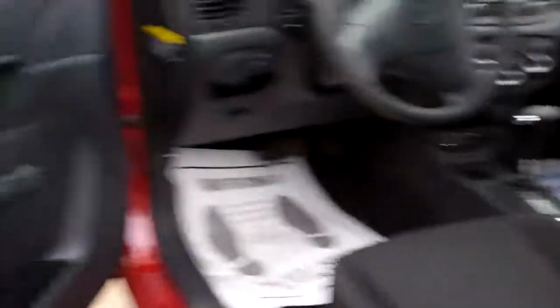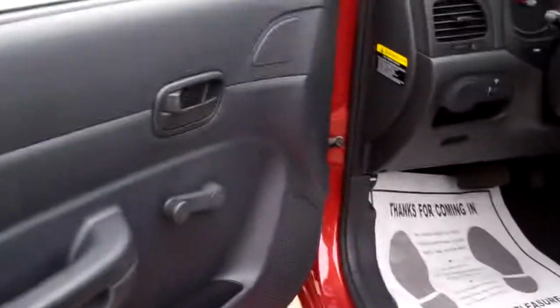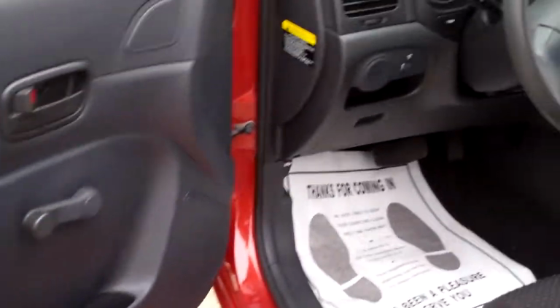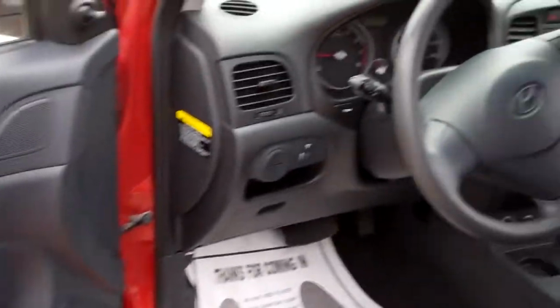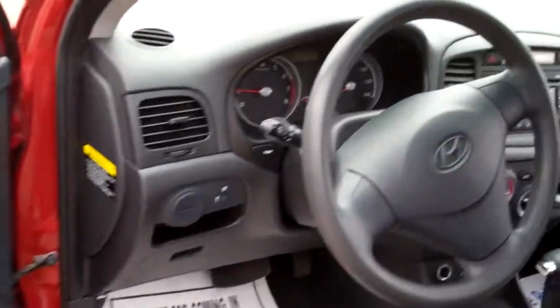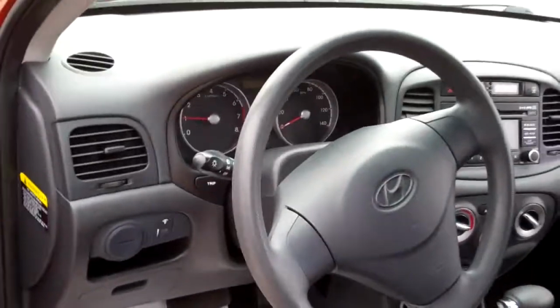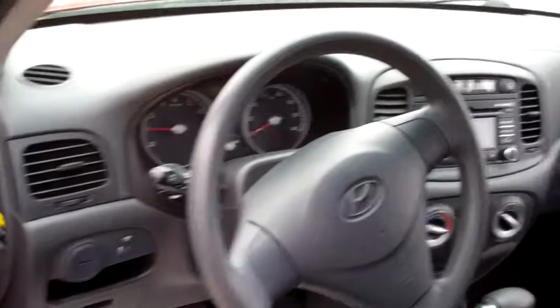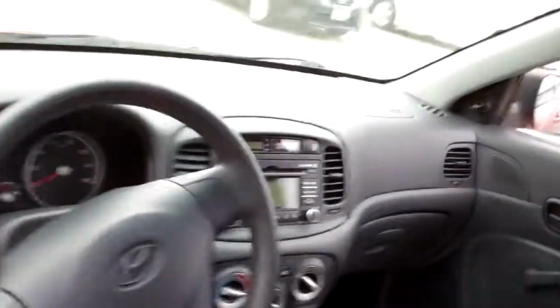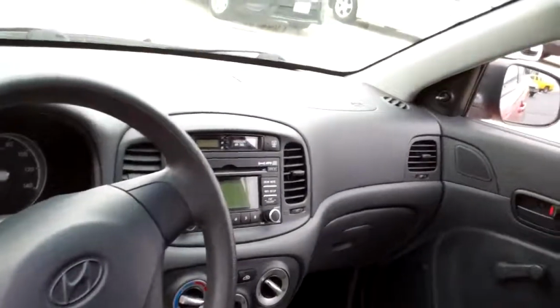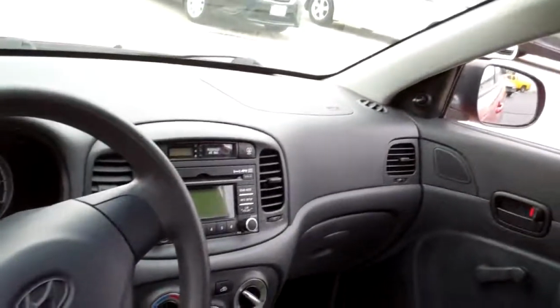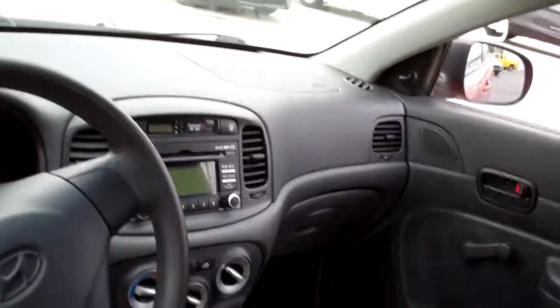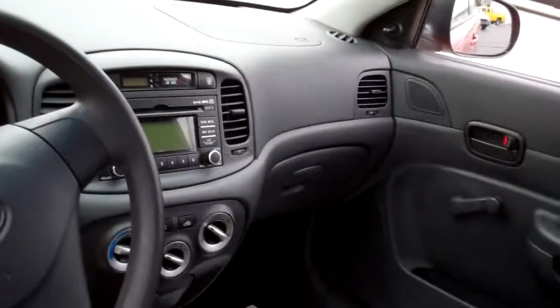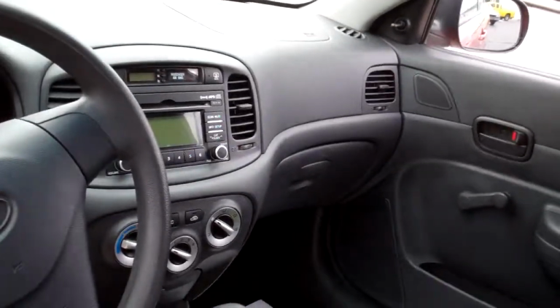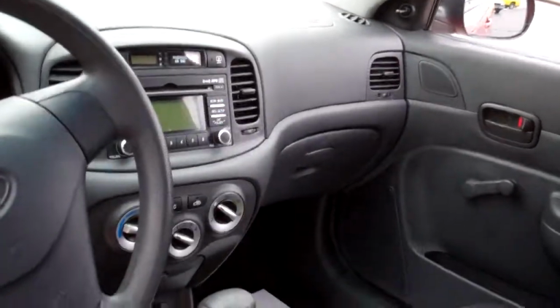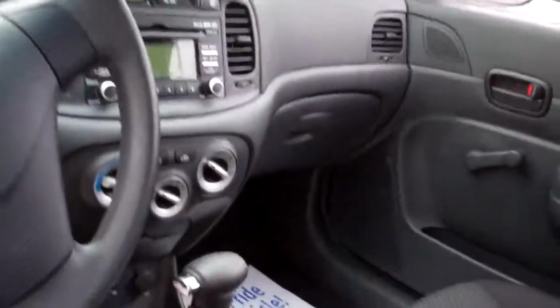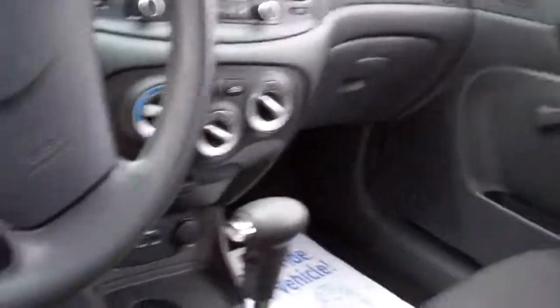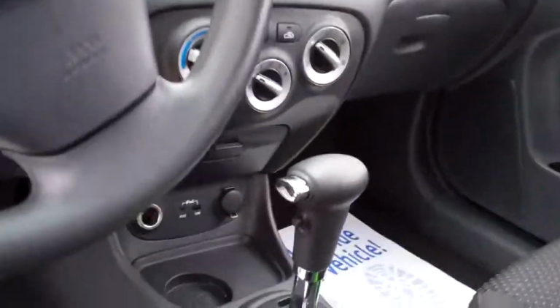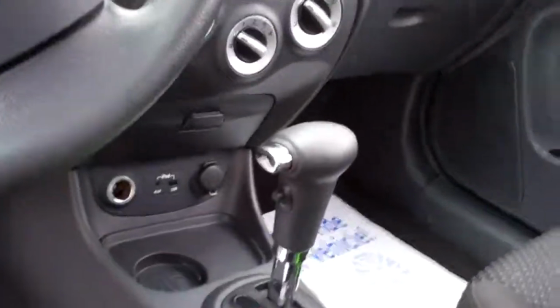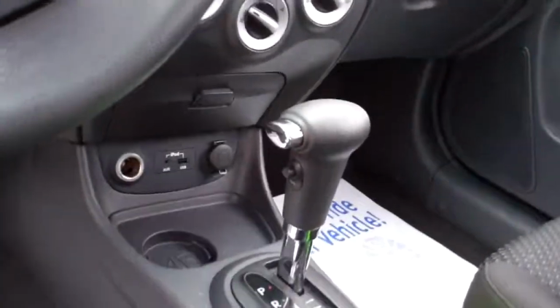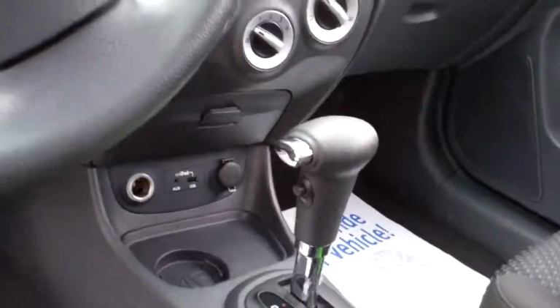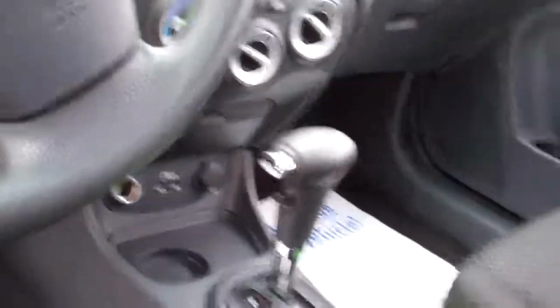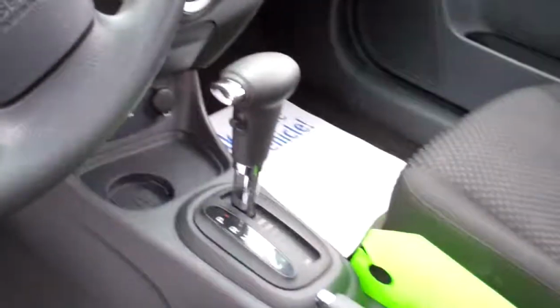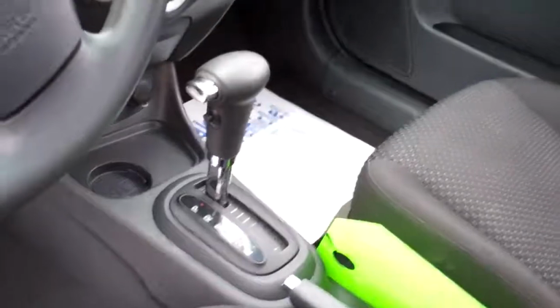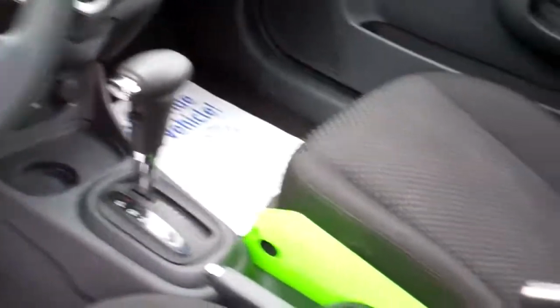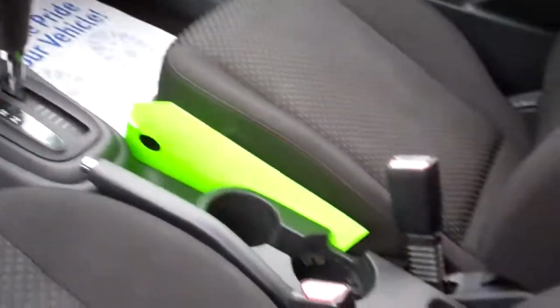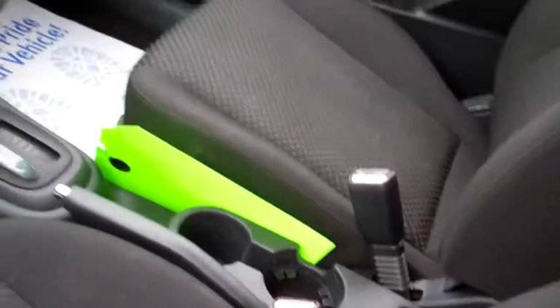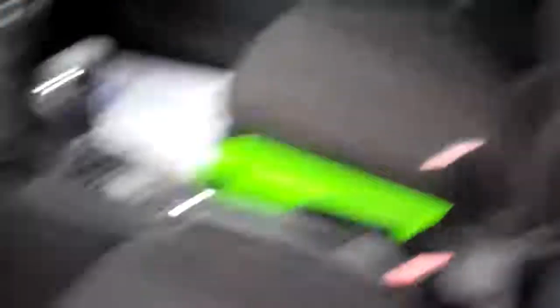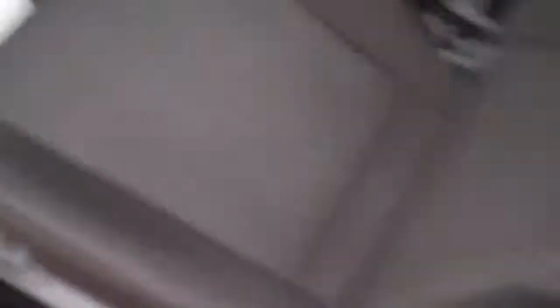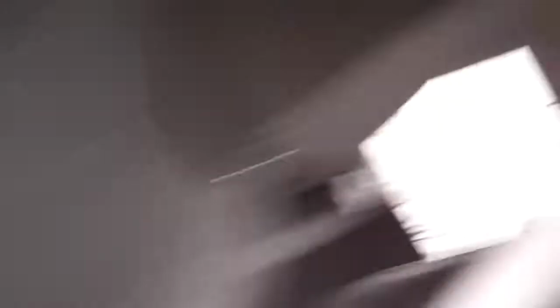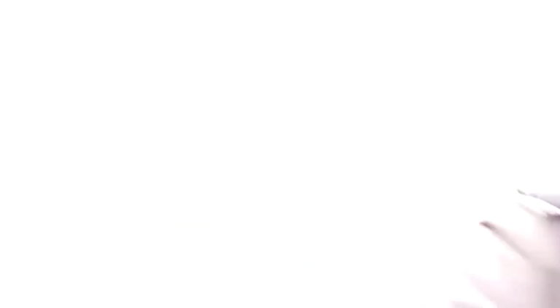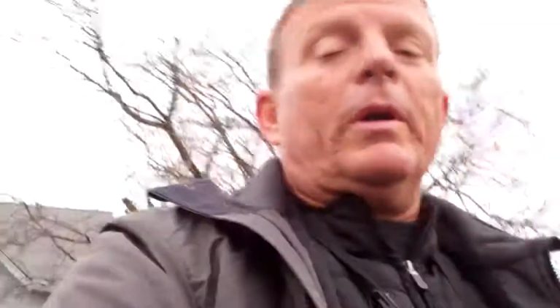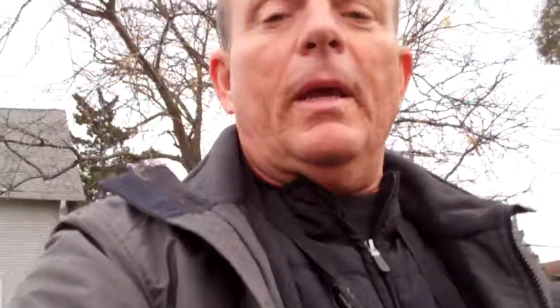Crank windows, got AM/FM/CD, heating and air conditioning, USB and iPod plug-ins, automatic shift, cup holders — what more do you need?